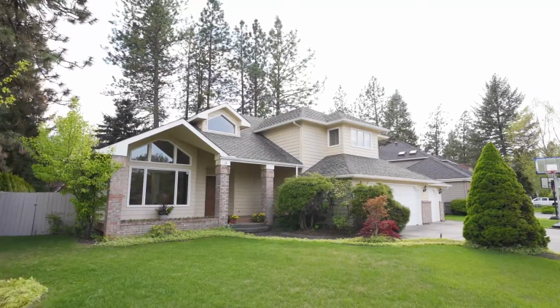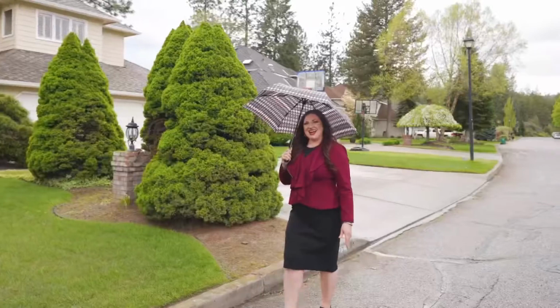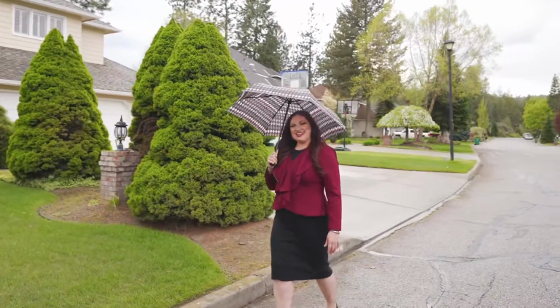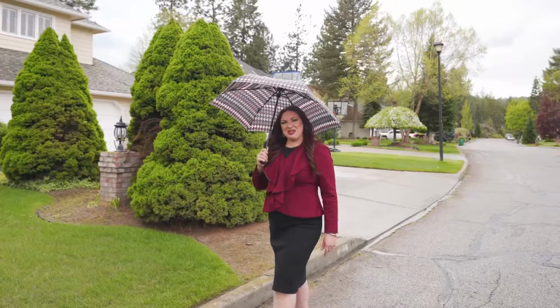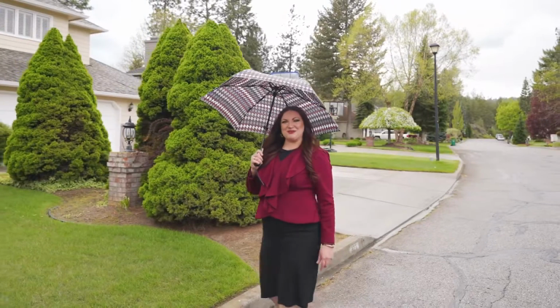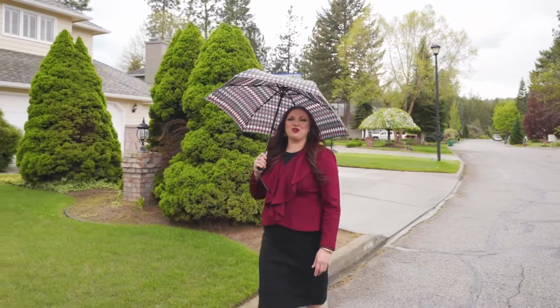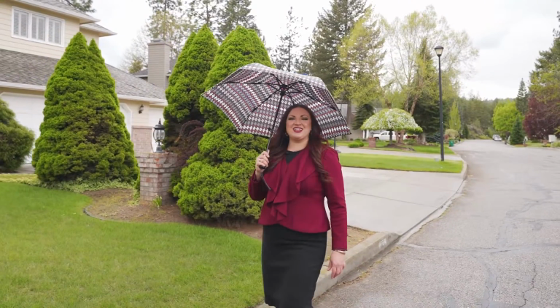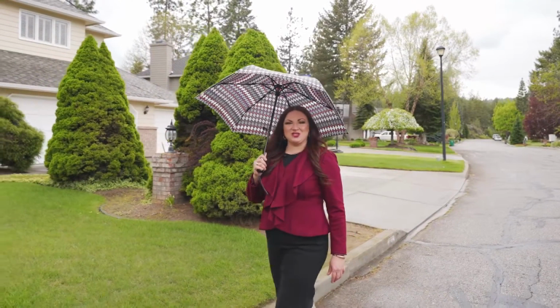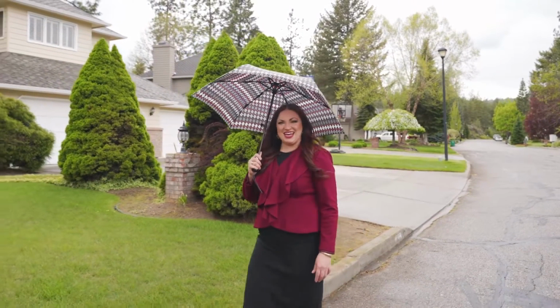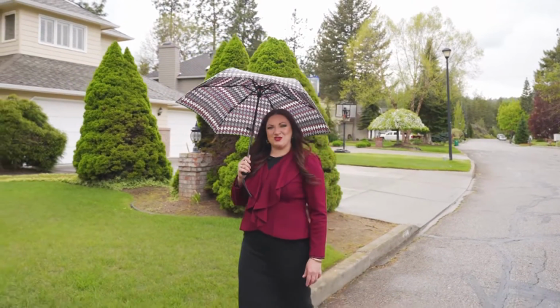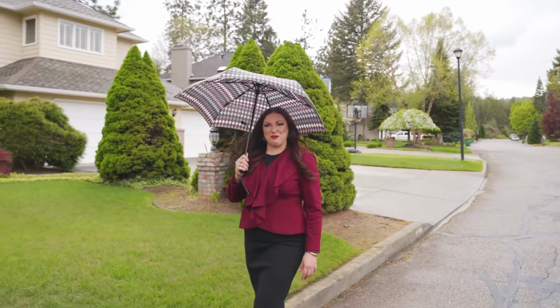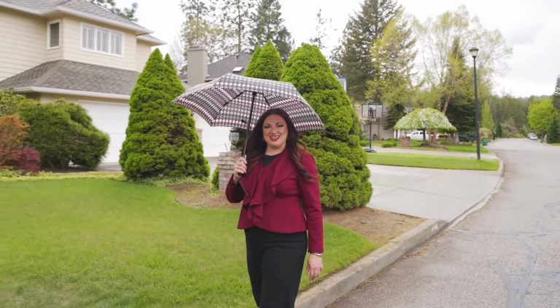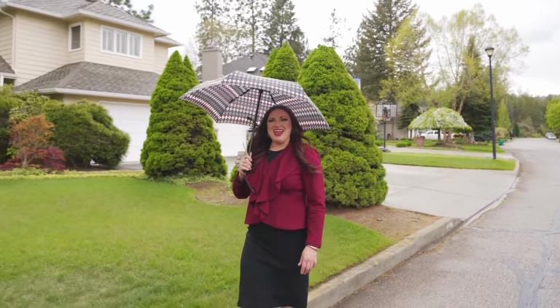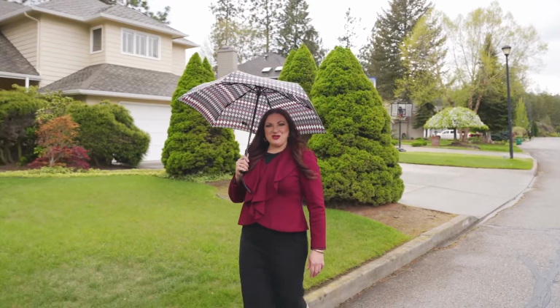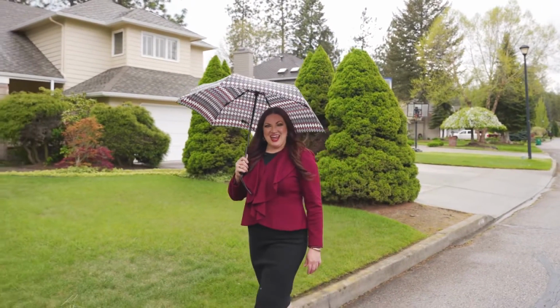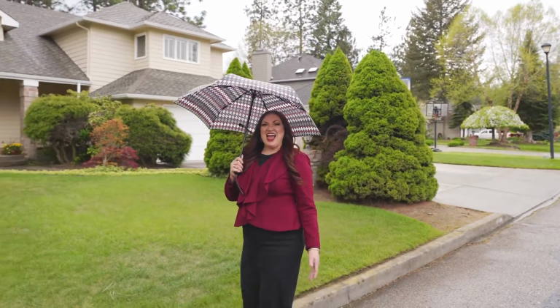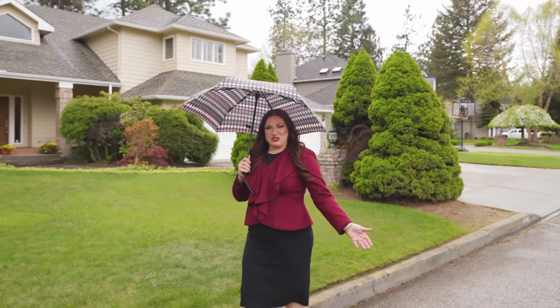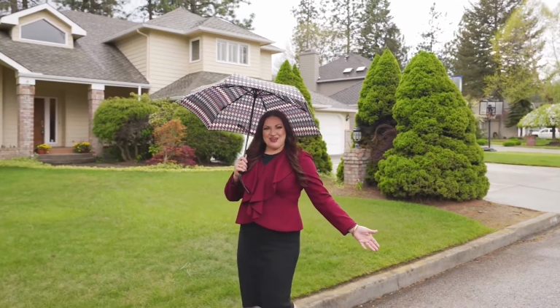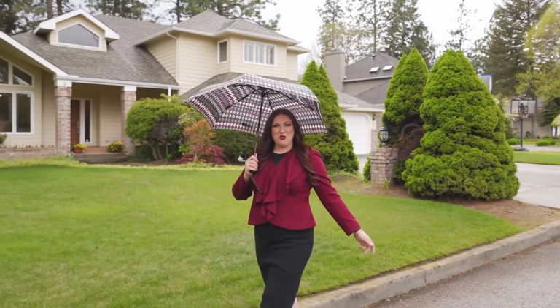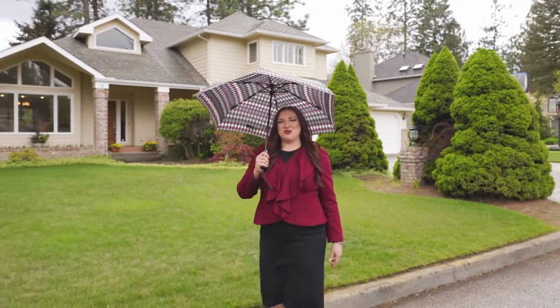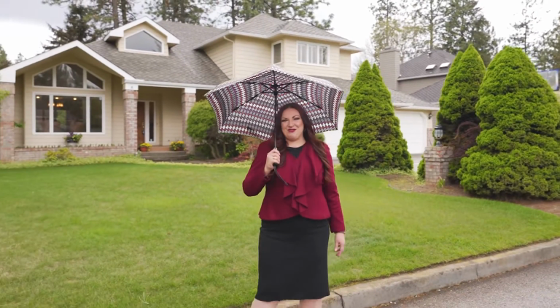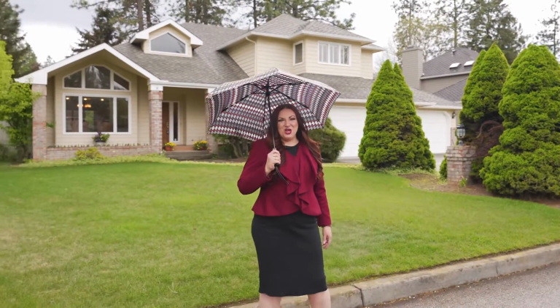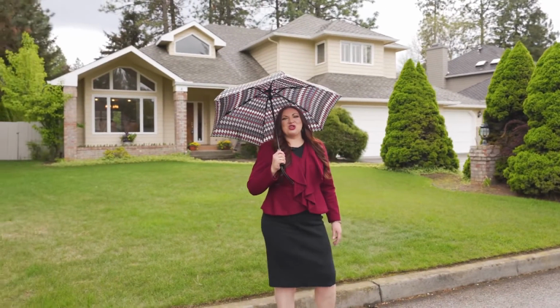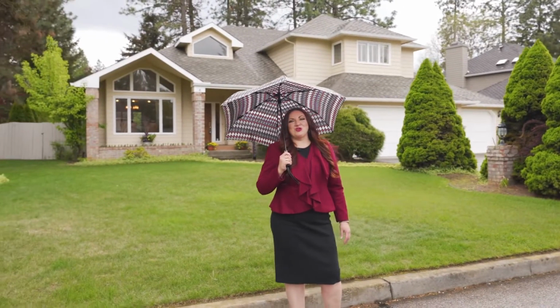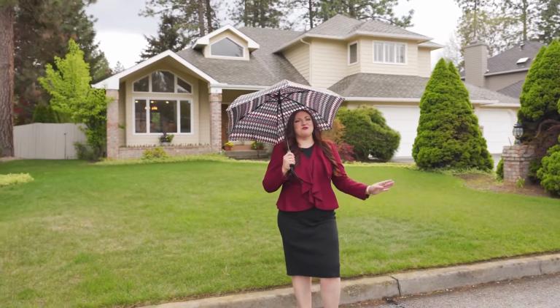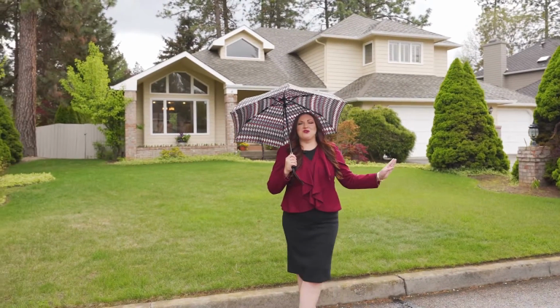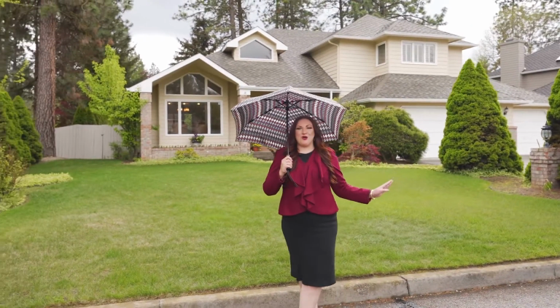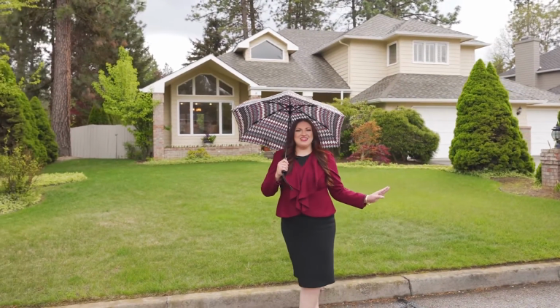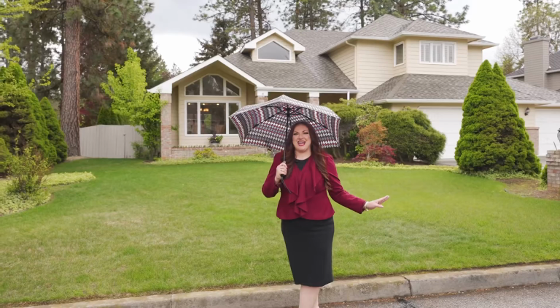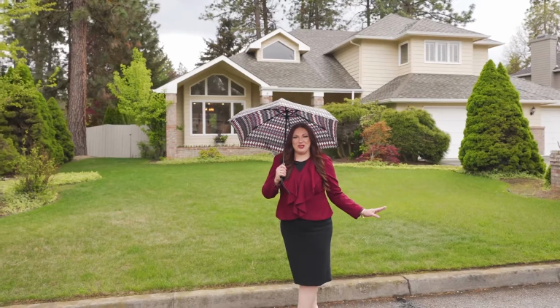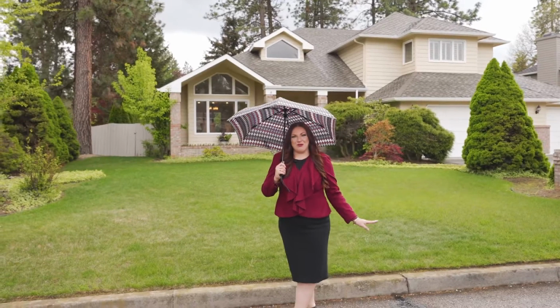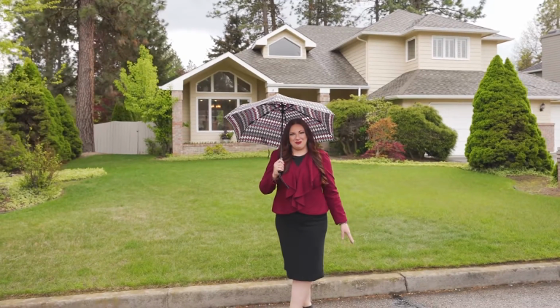Hi, I'm Lenny Rasmussen with Real Vantage Real Estate and Synergy Properties, and I'm here today at 327 West Wilson Avenue to show you this beautiful home in the desirable Arrow Point neighborhood.